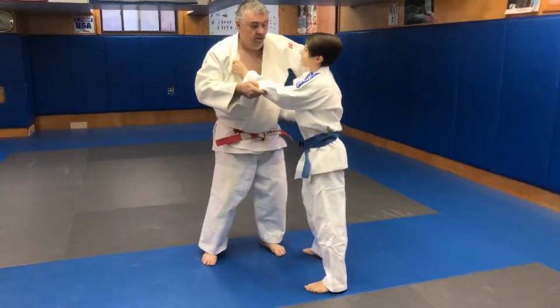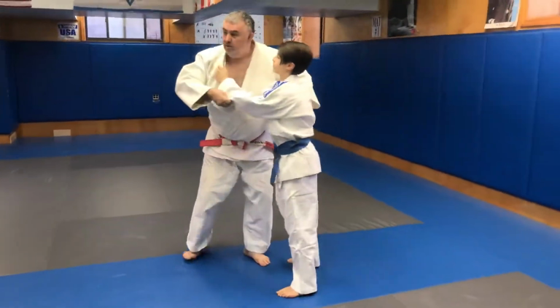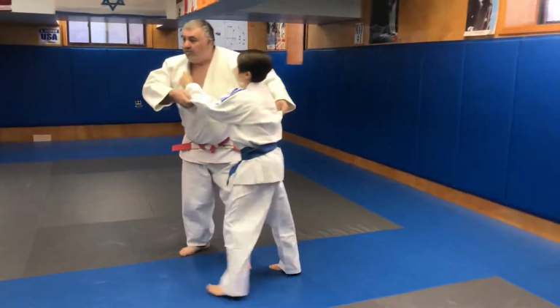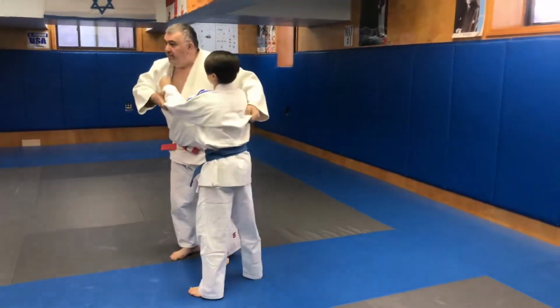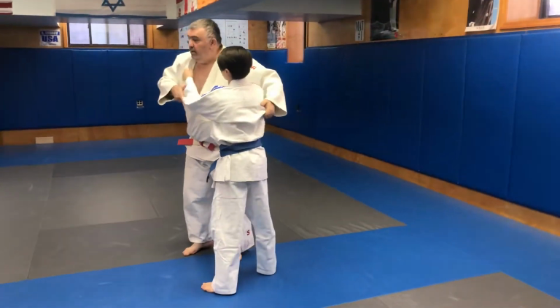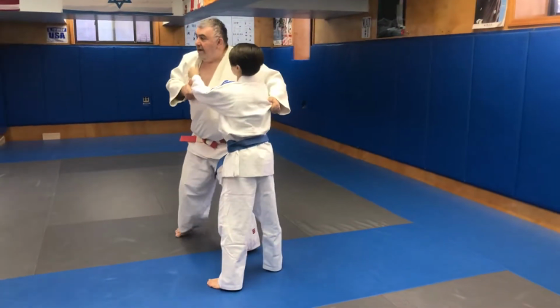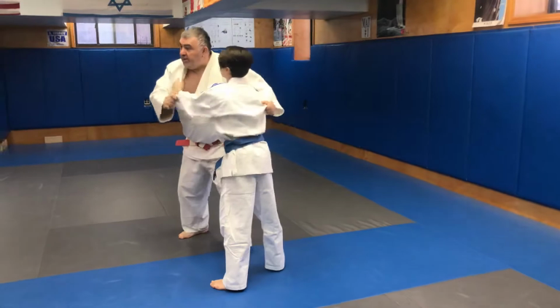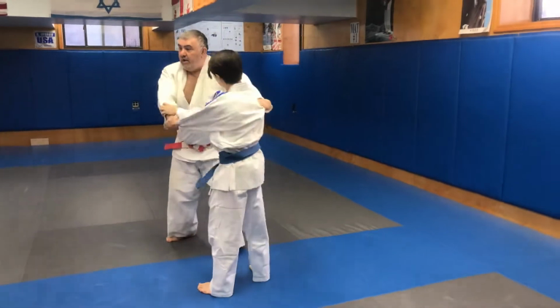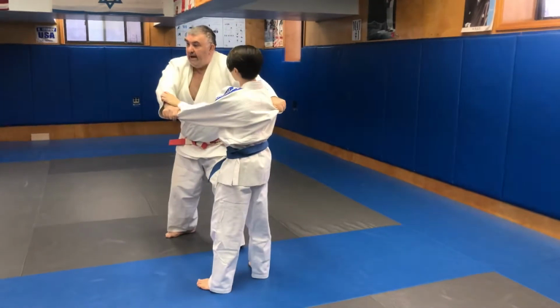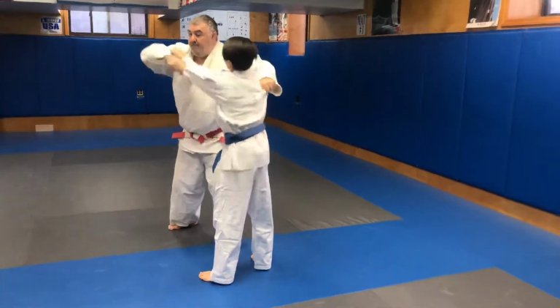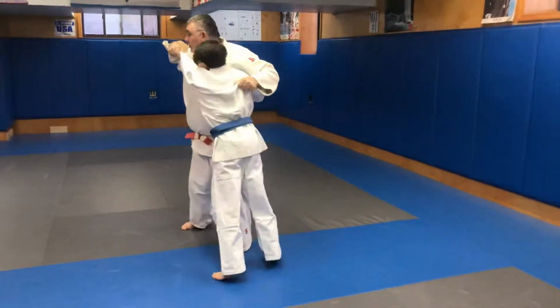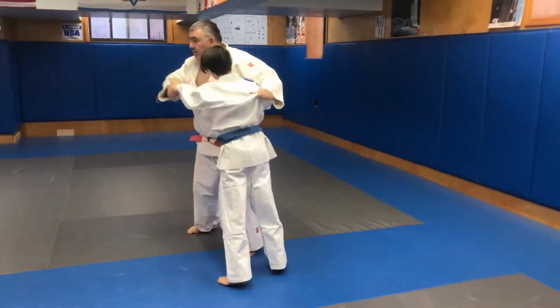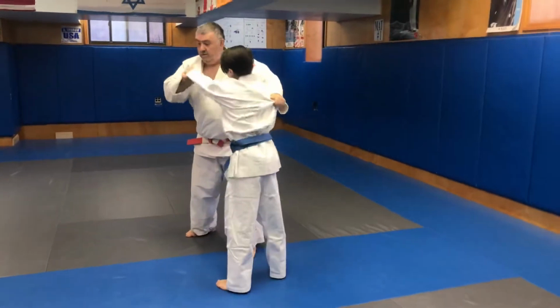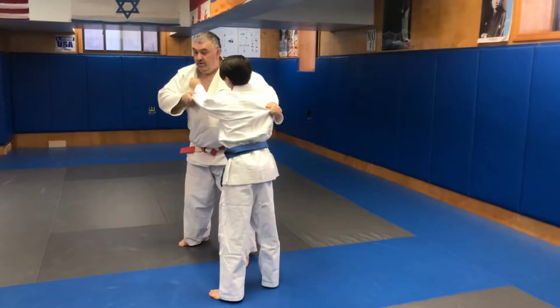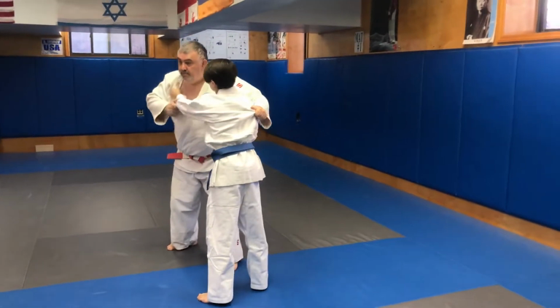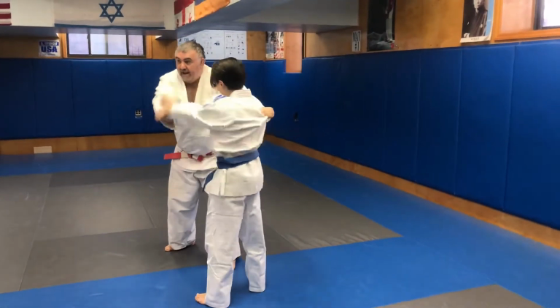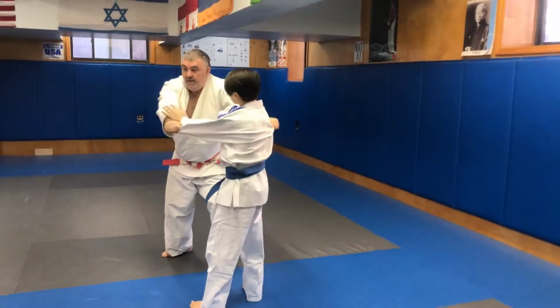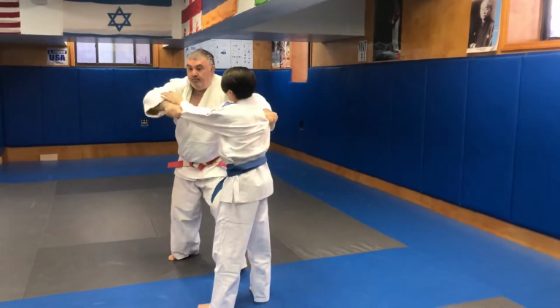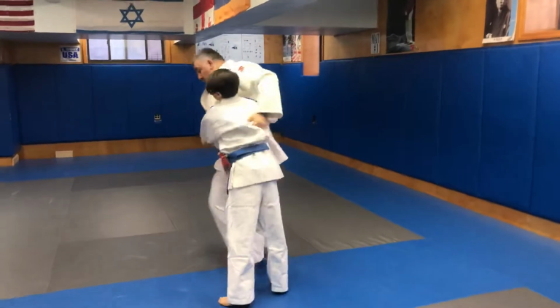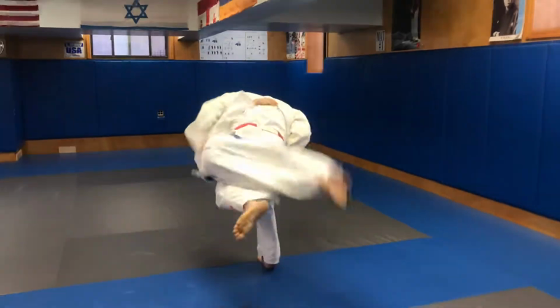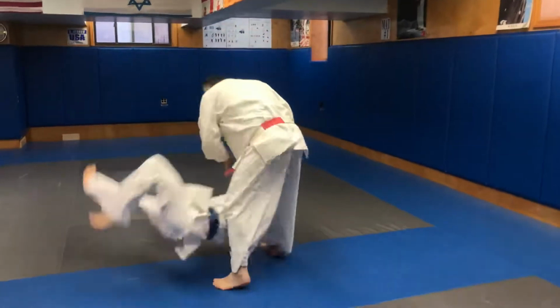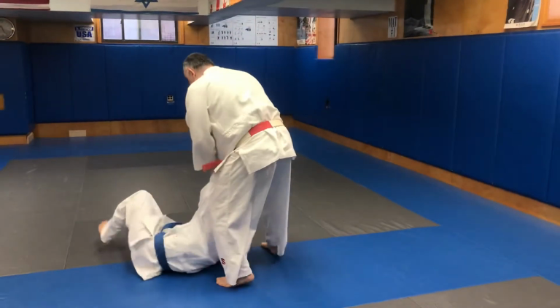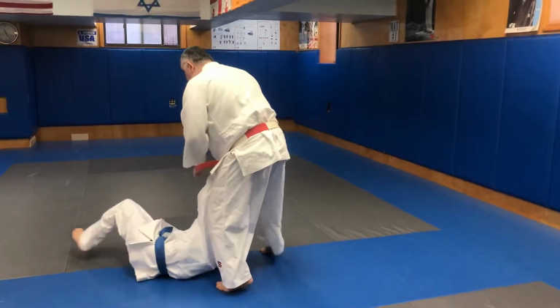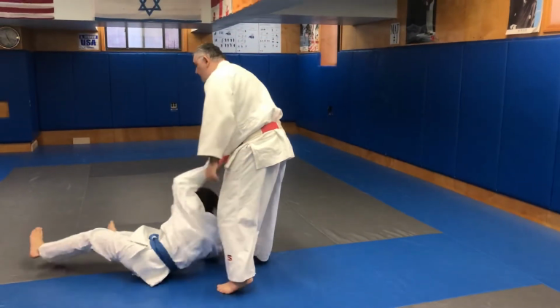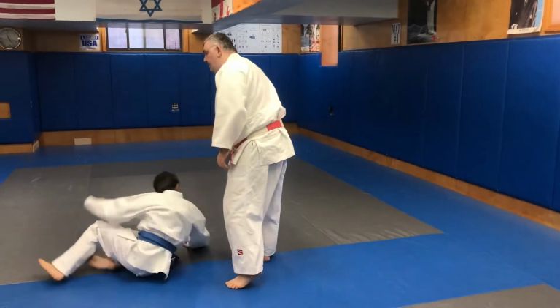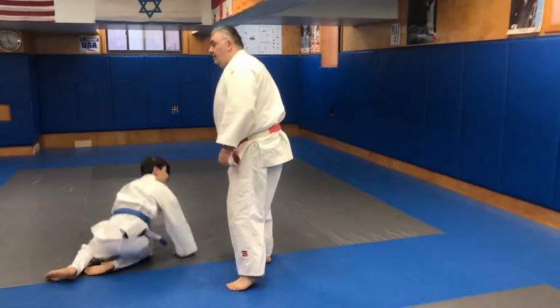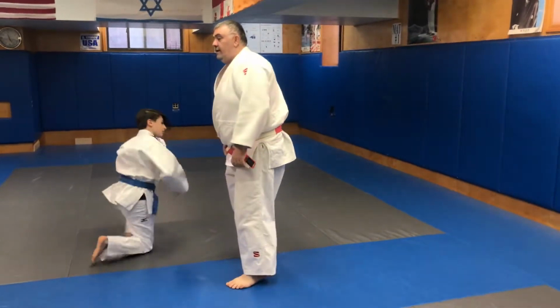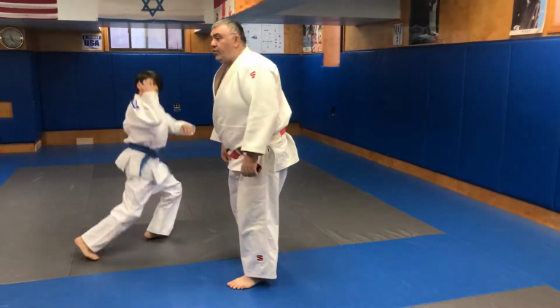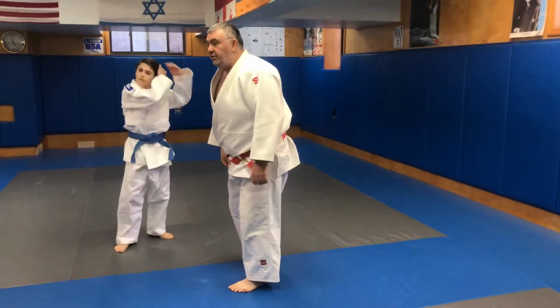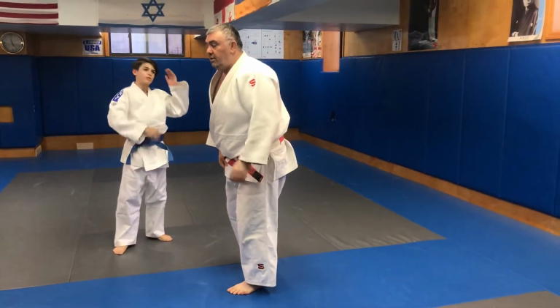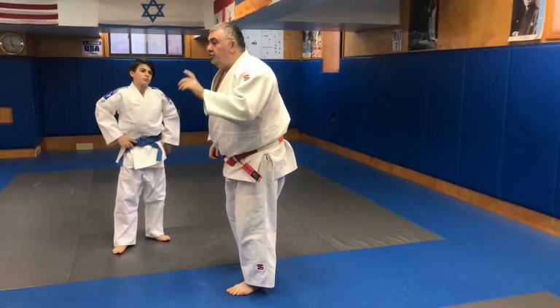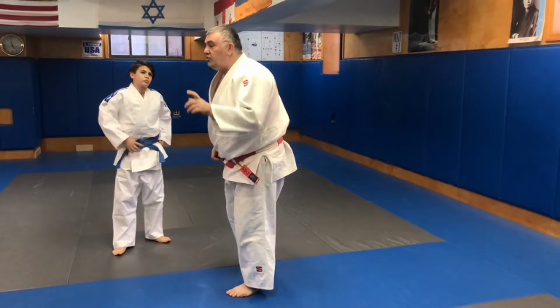I grab, I break the grip, I pull. Break, pull. All right, the same on the left side. Any questions? No. Don't do it fast — slowly. Let's go.